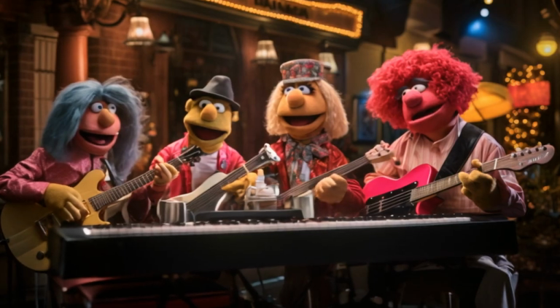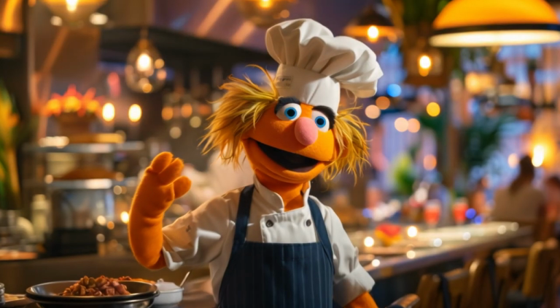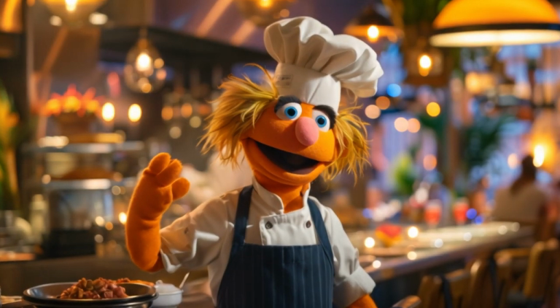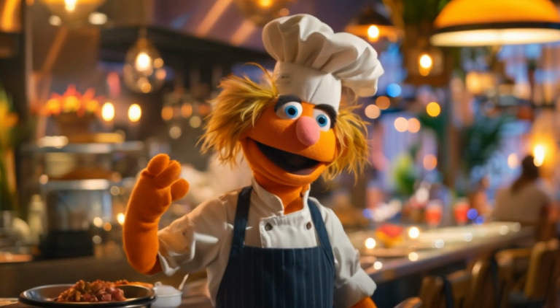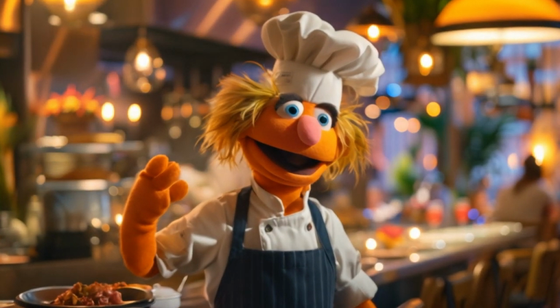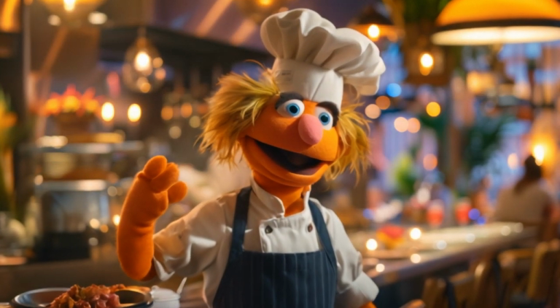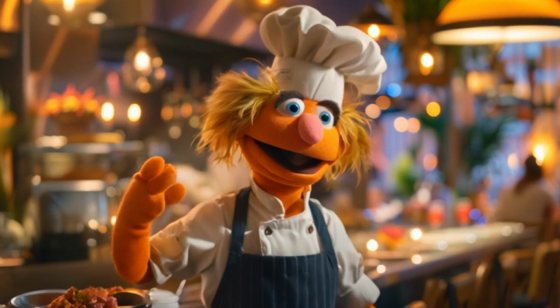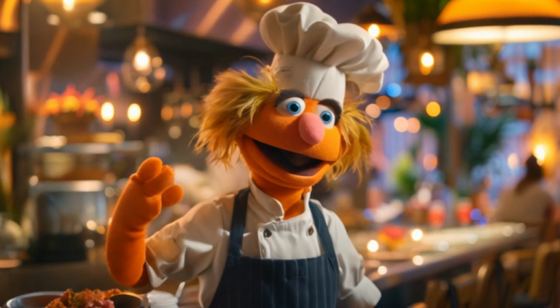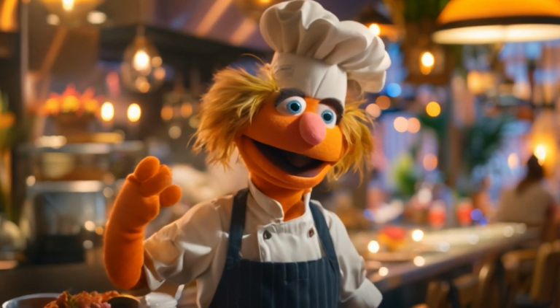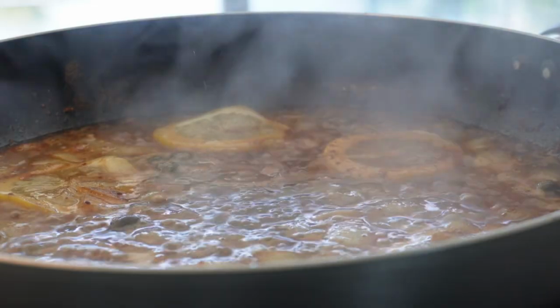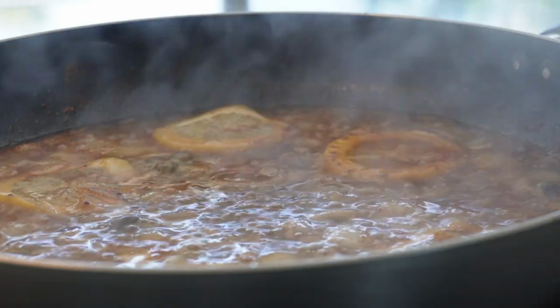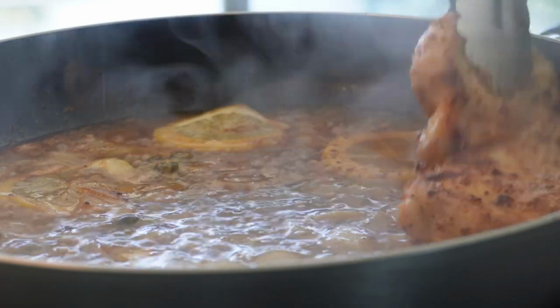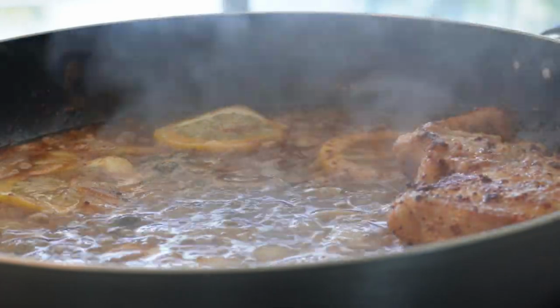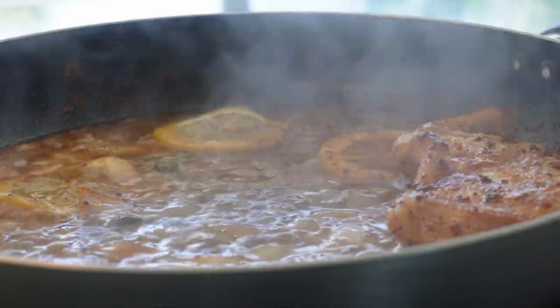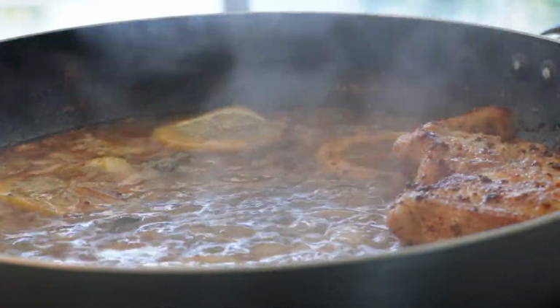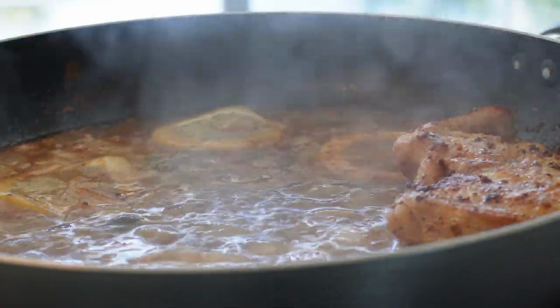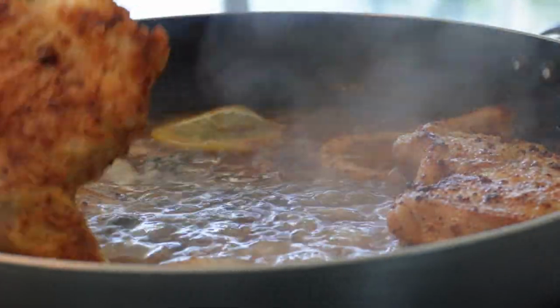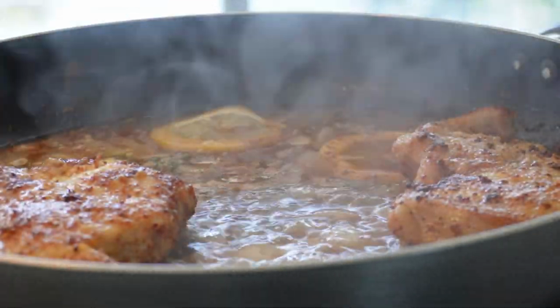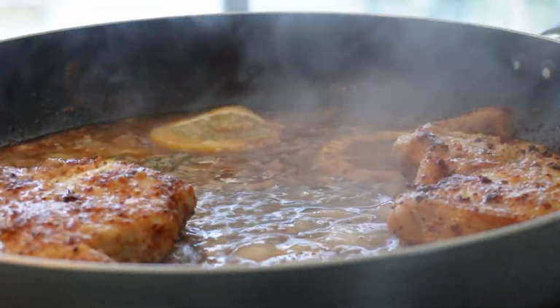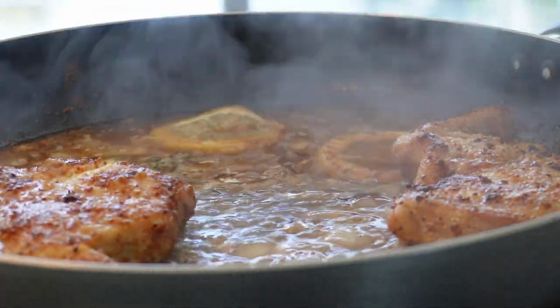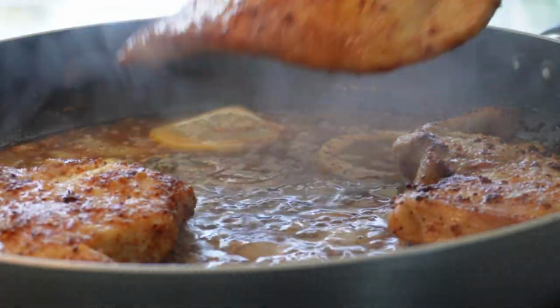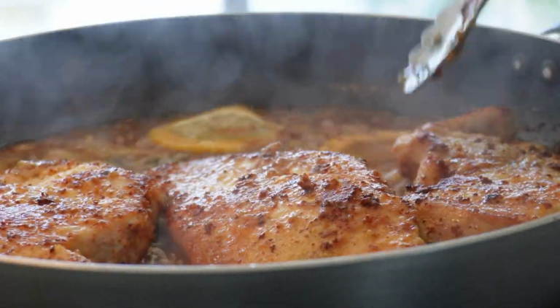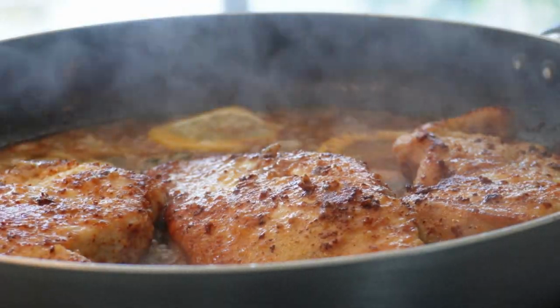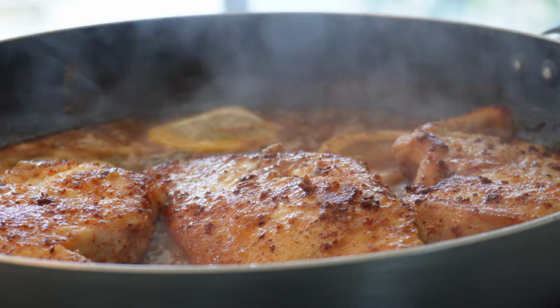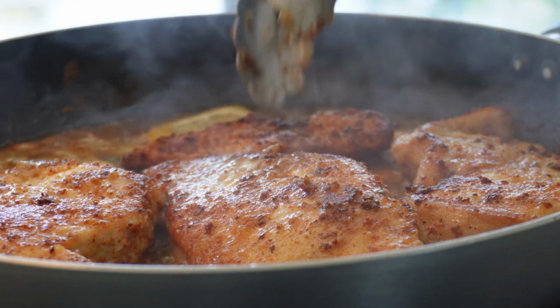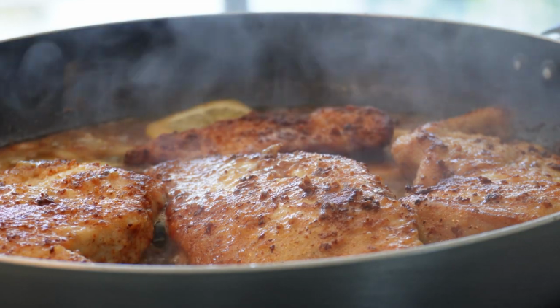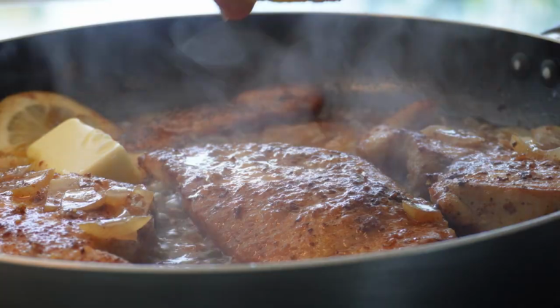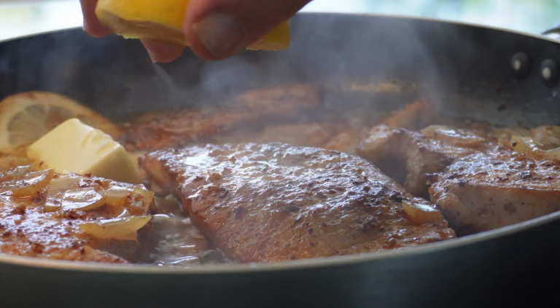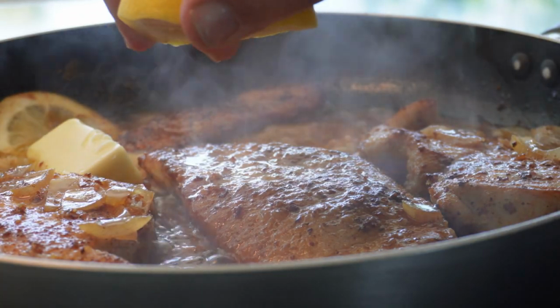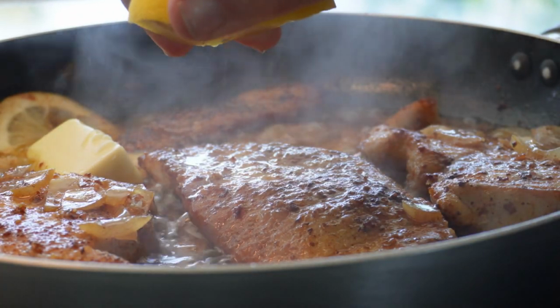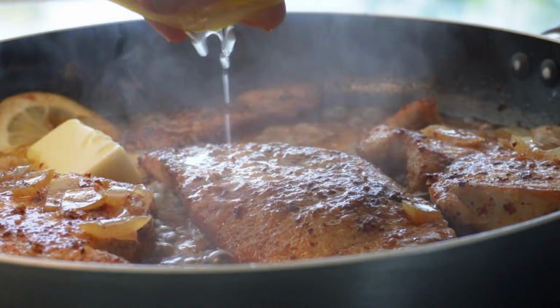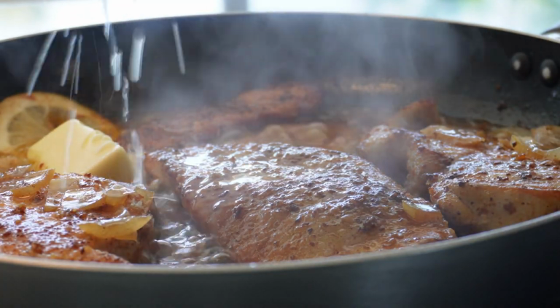Add the chicken back in. Thicken the sauce with some extra butter. For taste, you can add salt and pepper and squeeze a lemon and add some parsley. There you have it — a really fantastic and easy to make lemon butter chicken piccata.